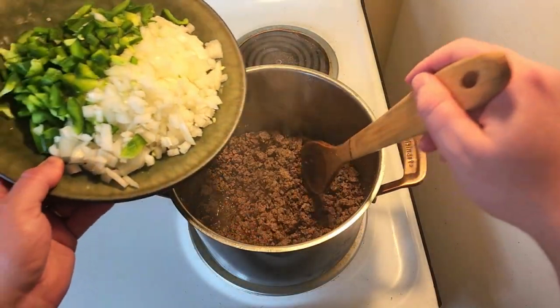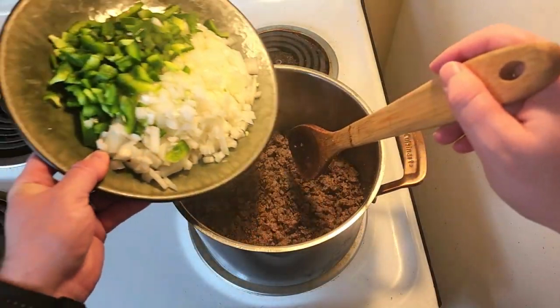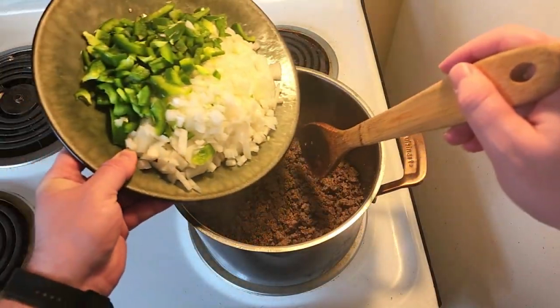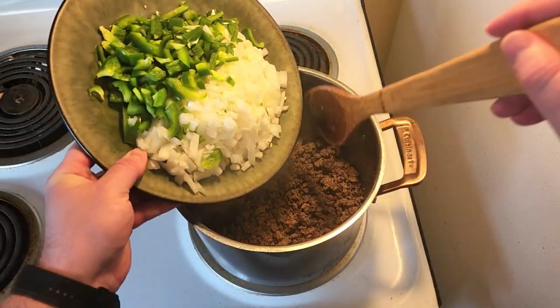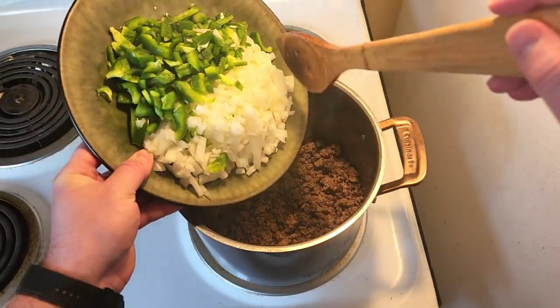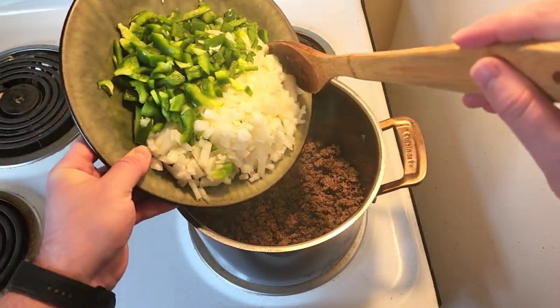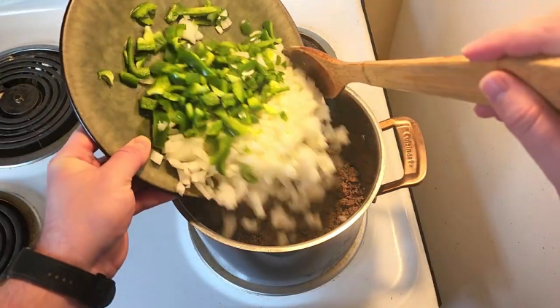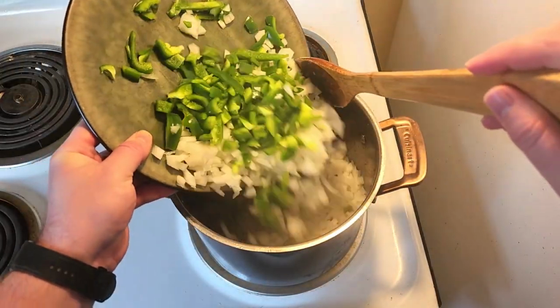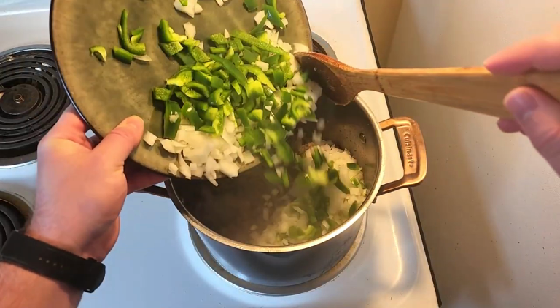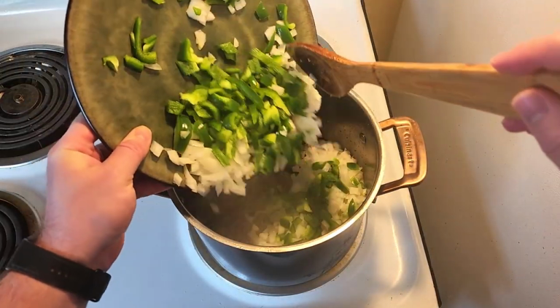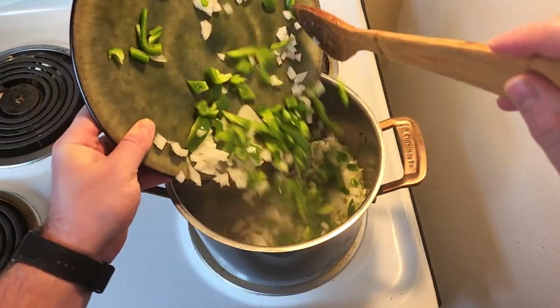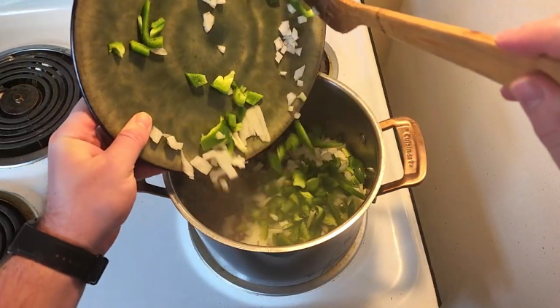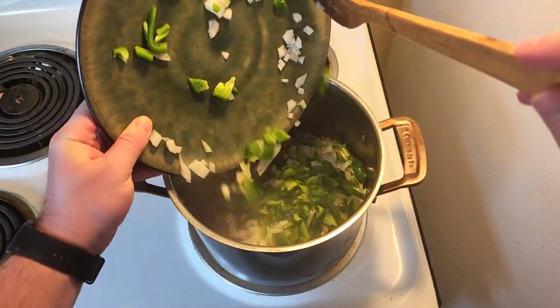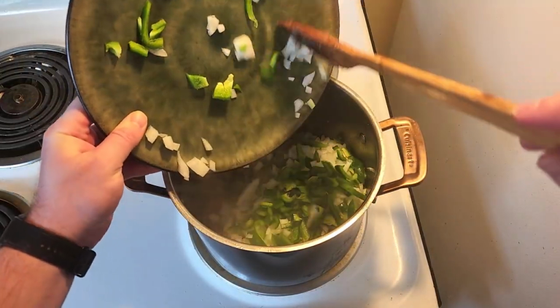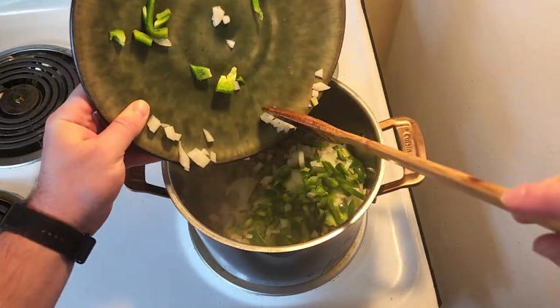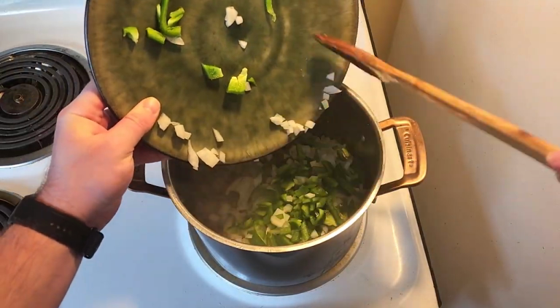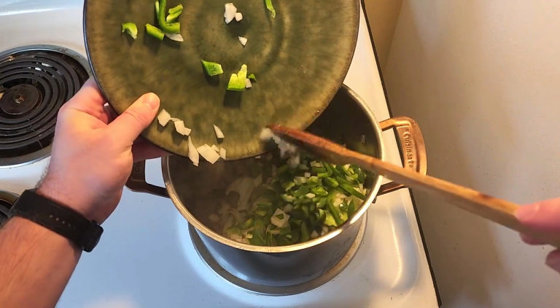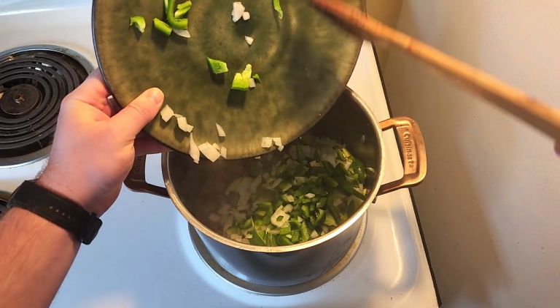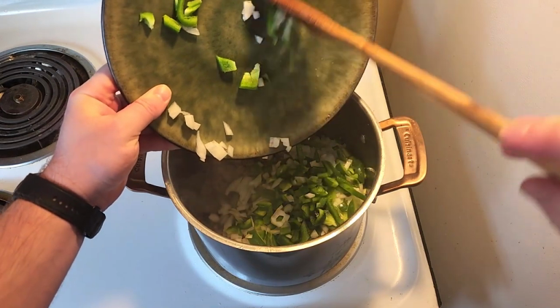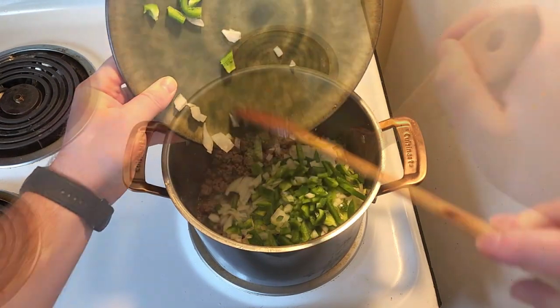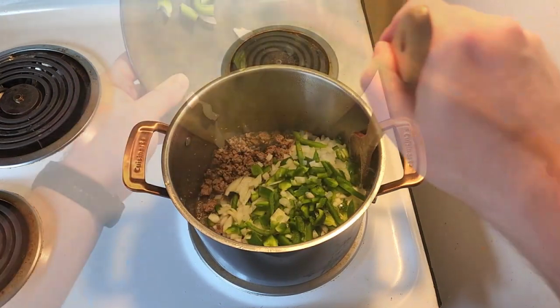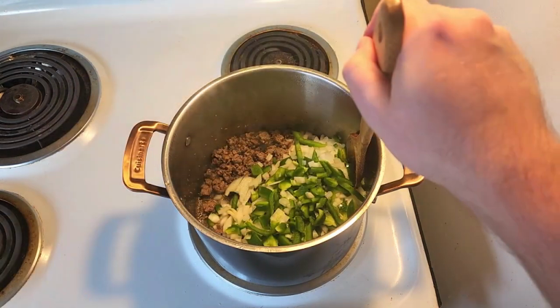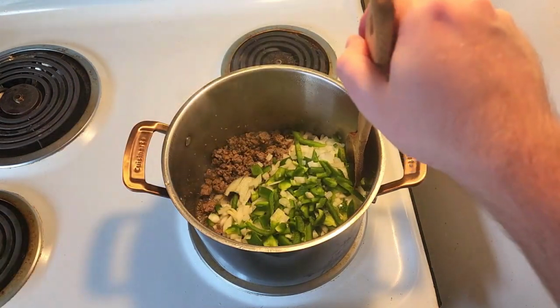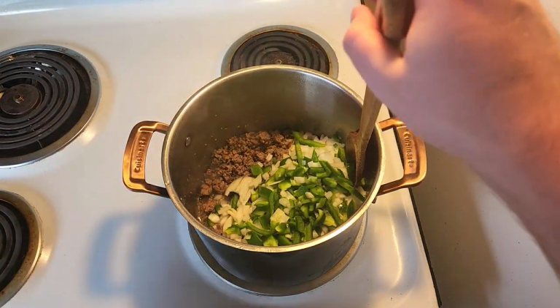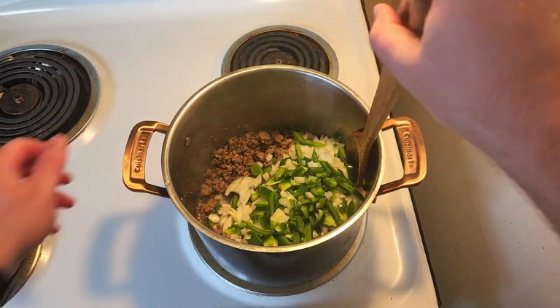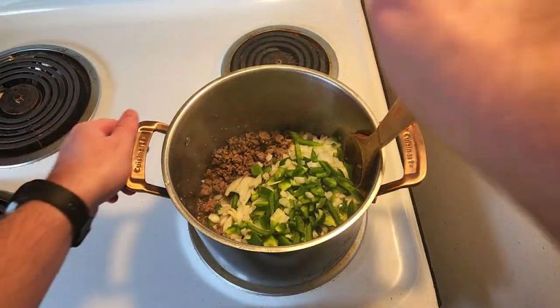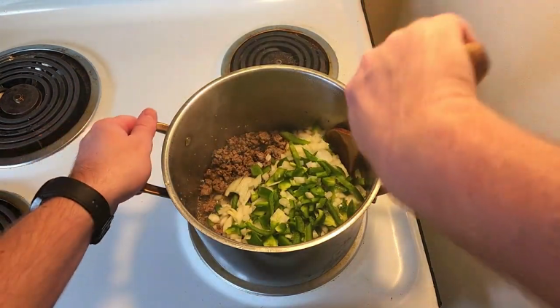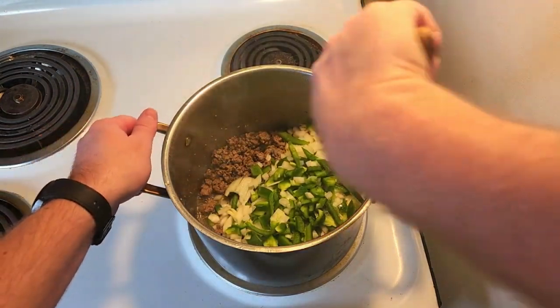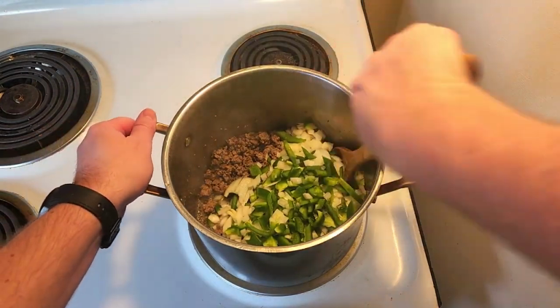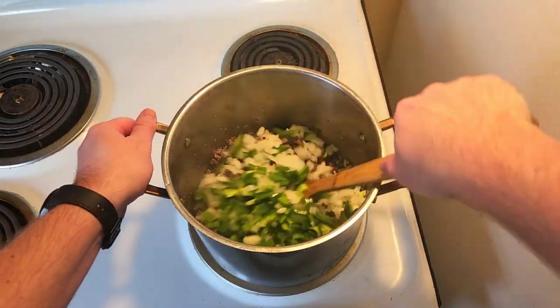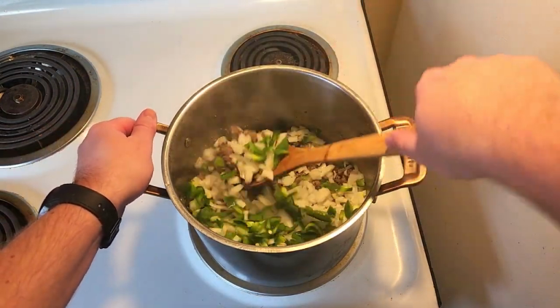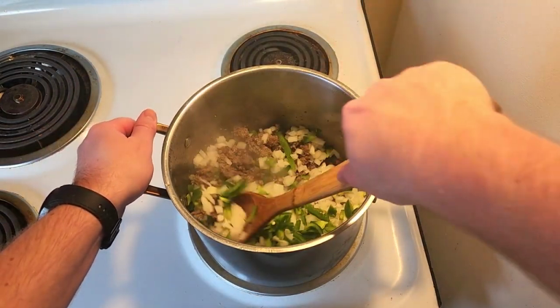Time to add our onion and bell pepper. Cook for about two to four minutes, or until lightly translucent, and mix well throughout the beef mixture.